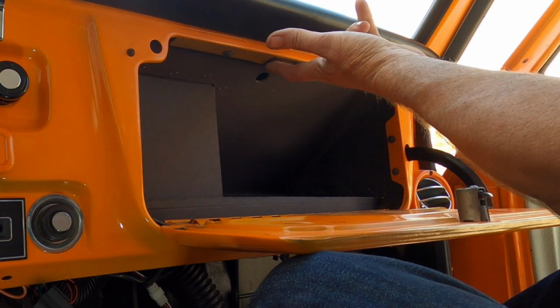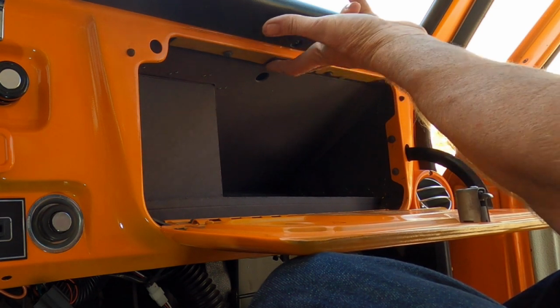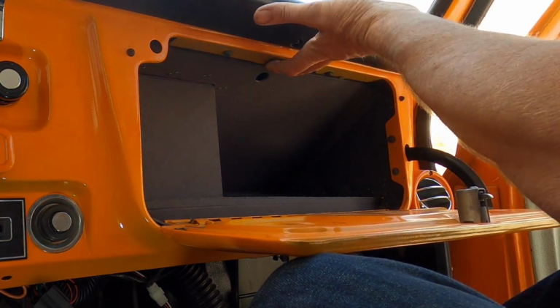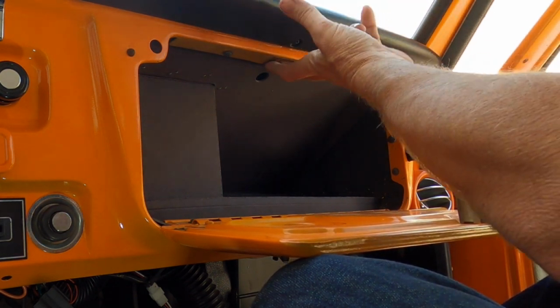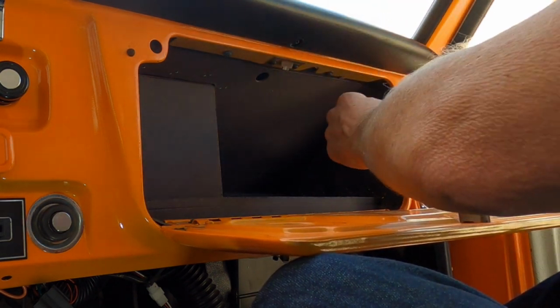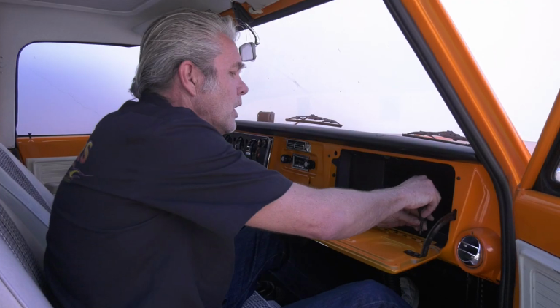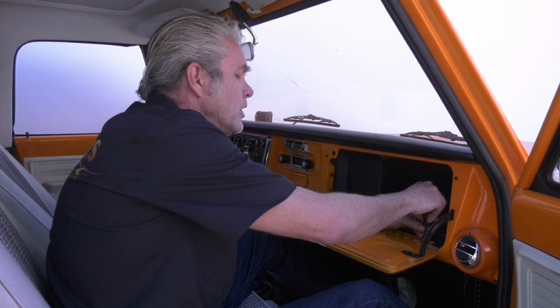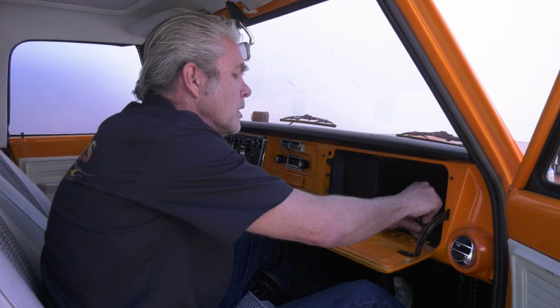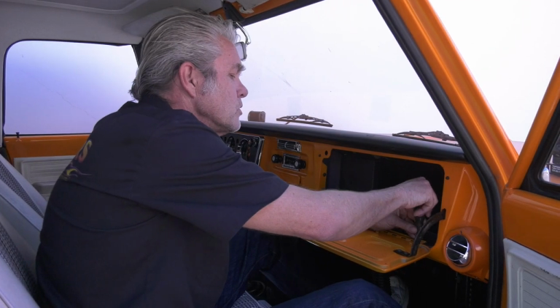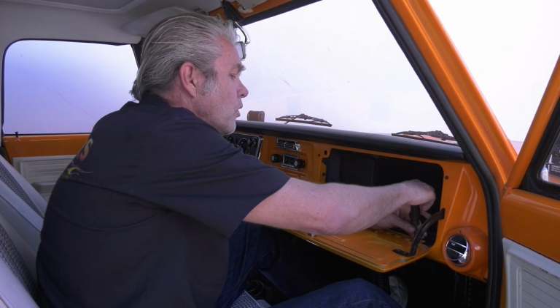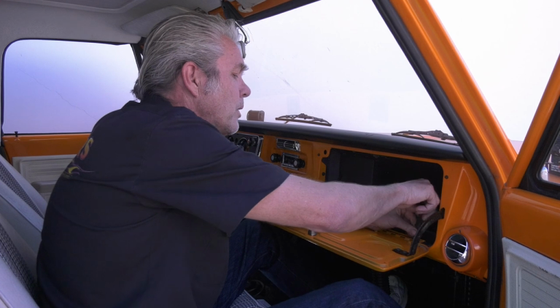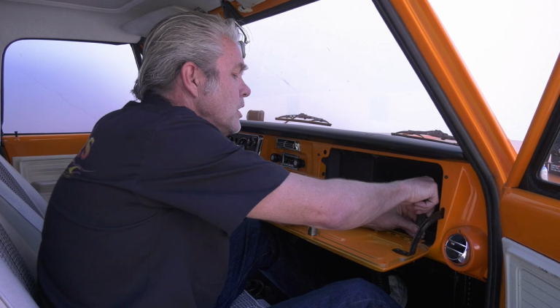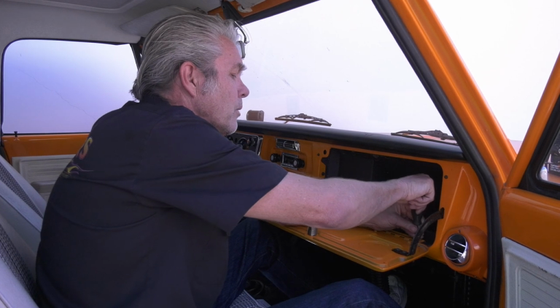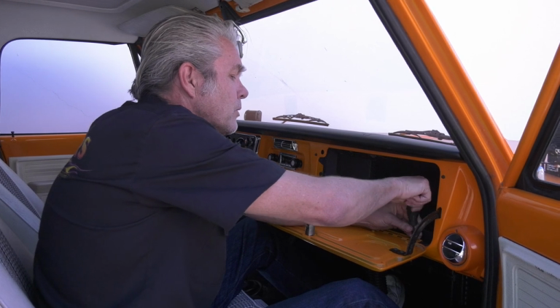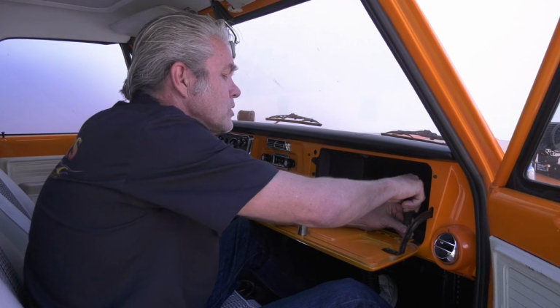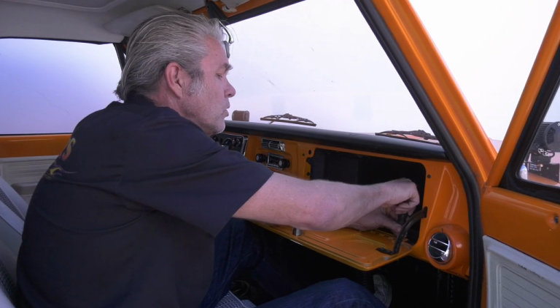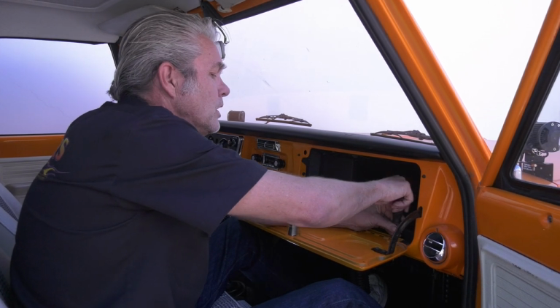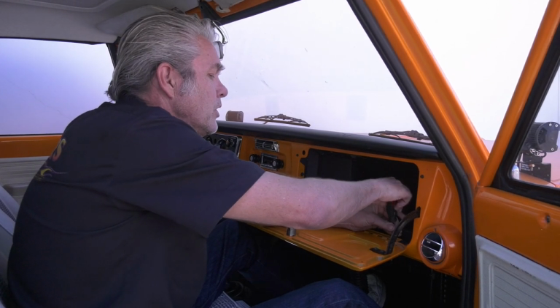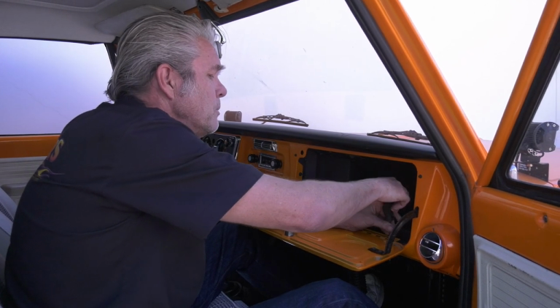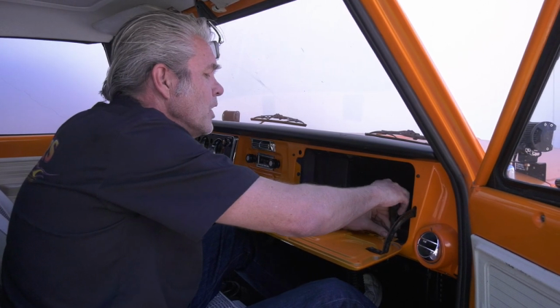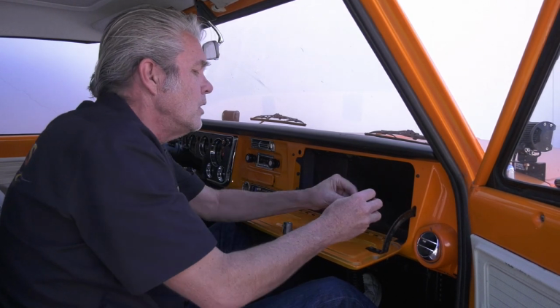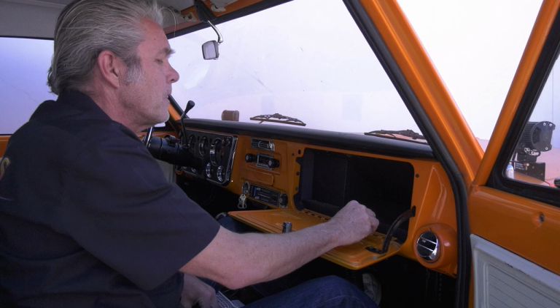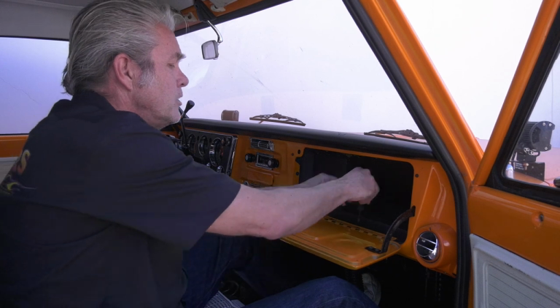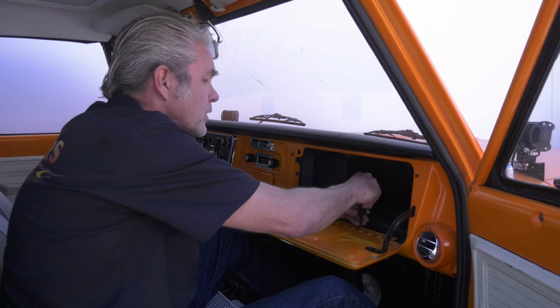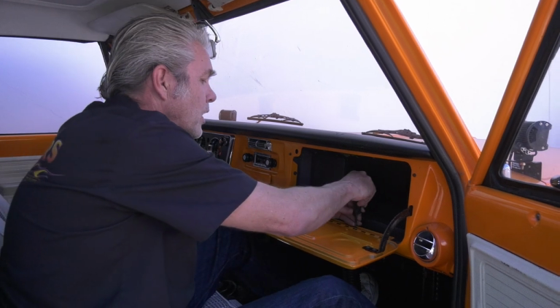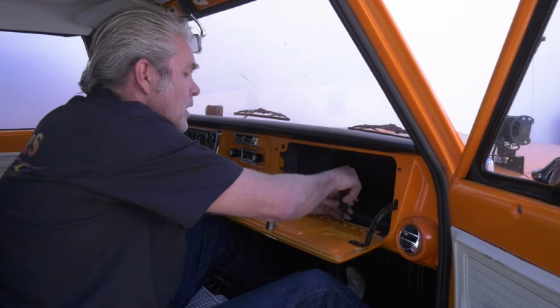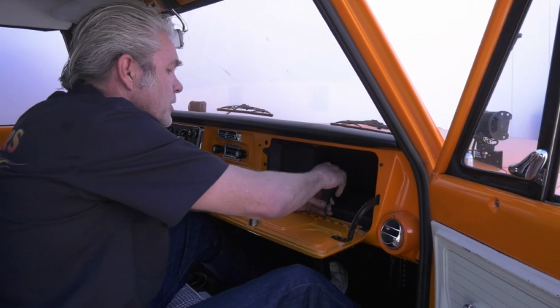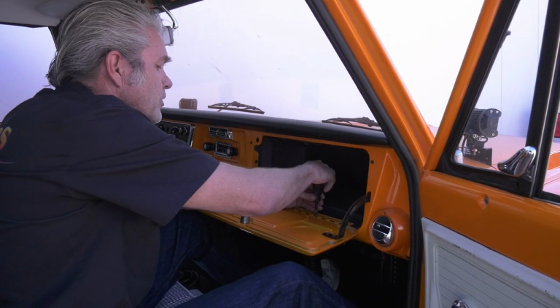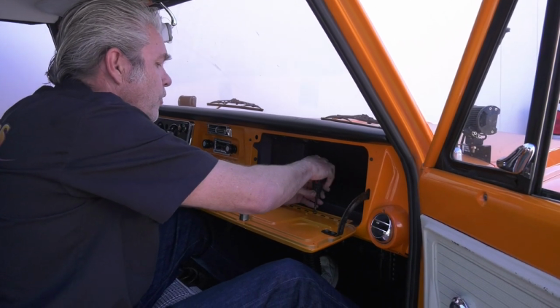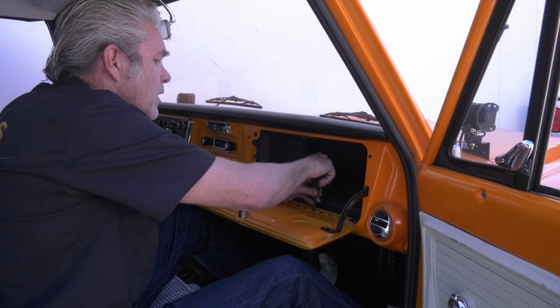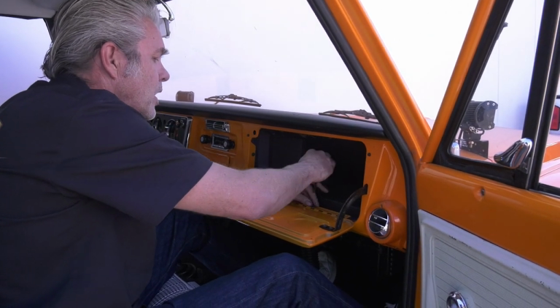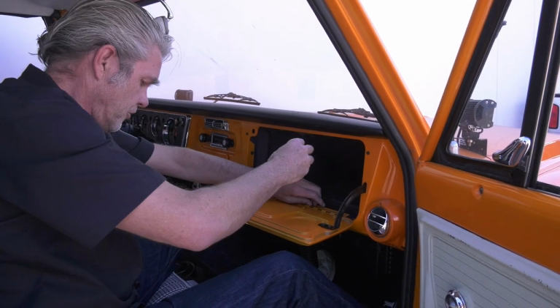The screws that hold the glove box in on the bottom are also holding in the hinge for your glove box, so I'm going to take these four out on the bottom first.